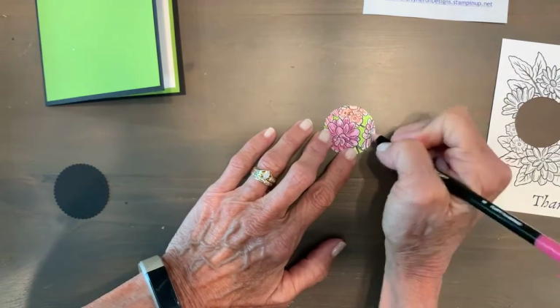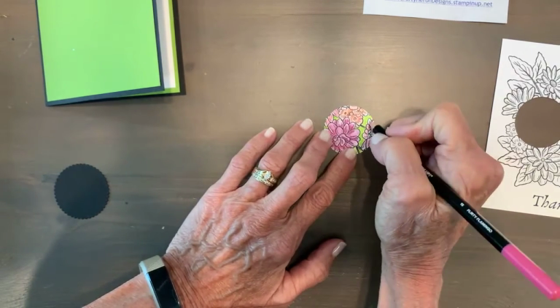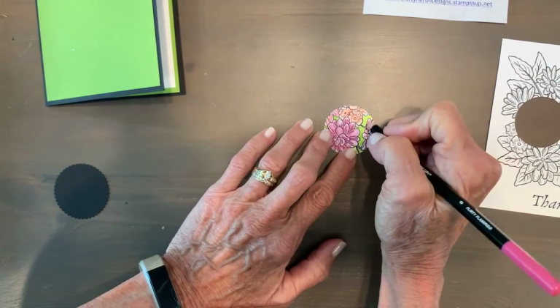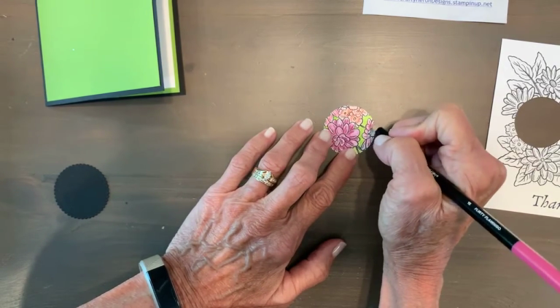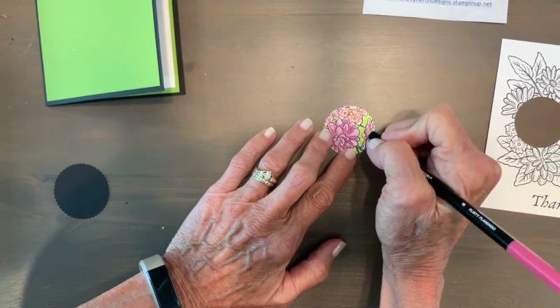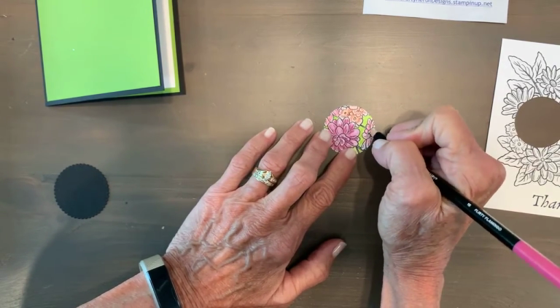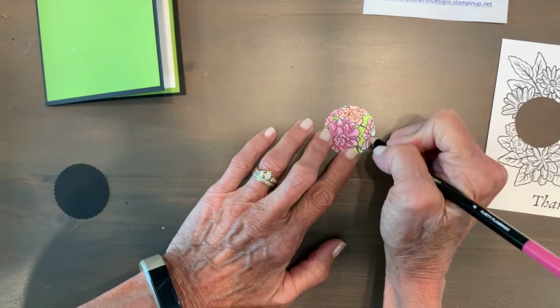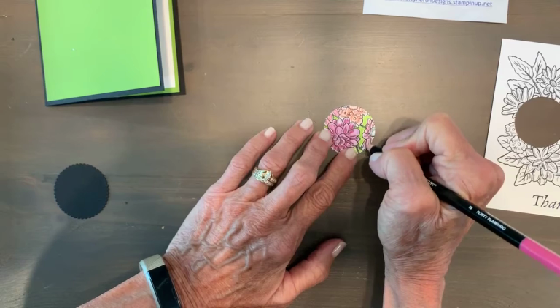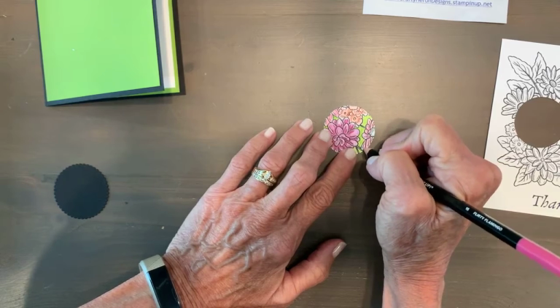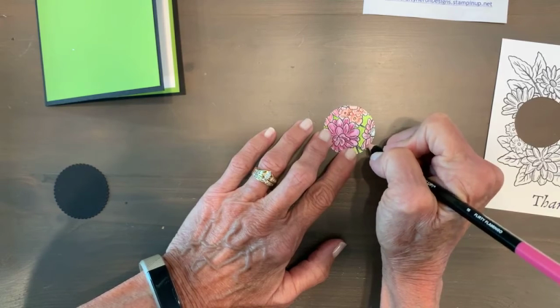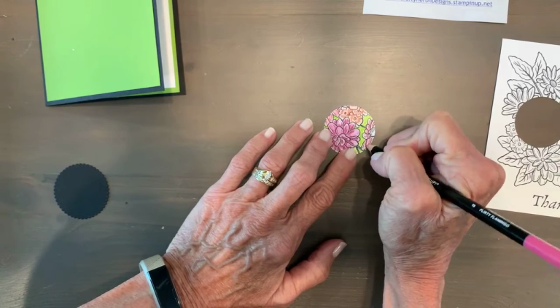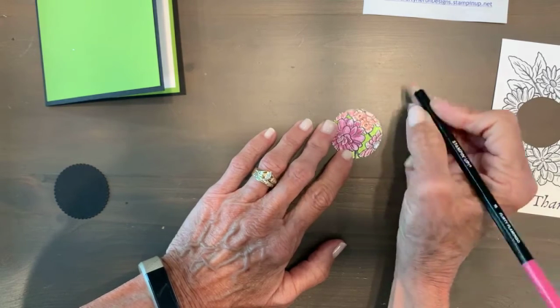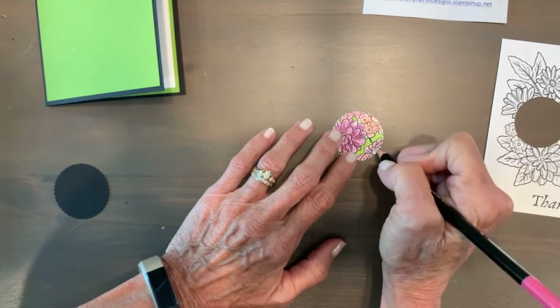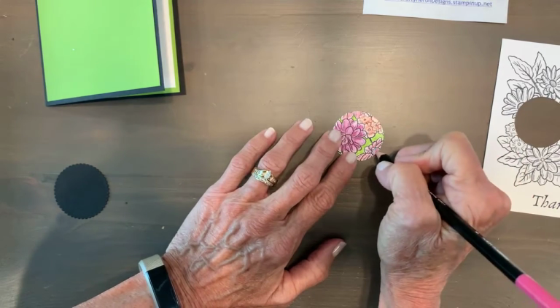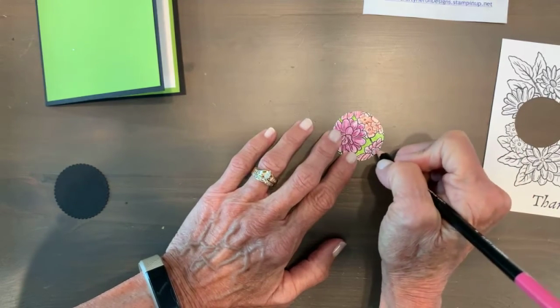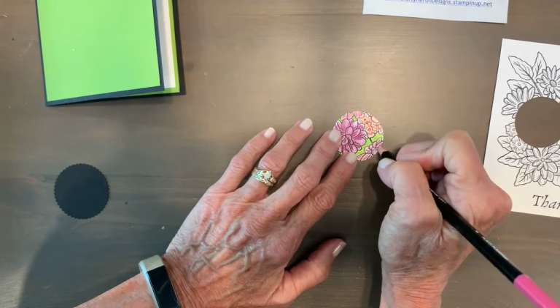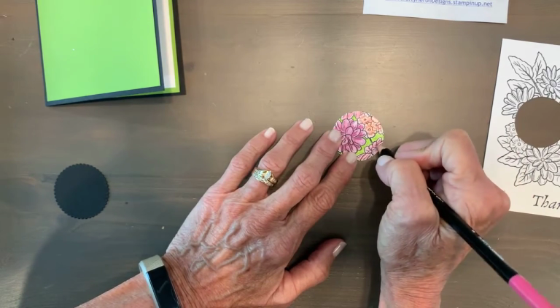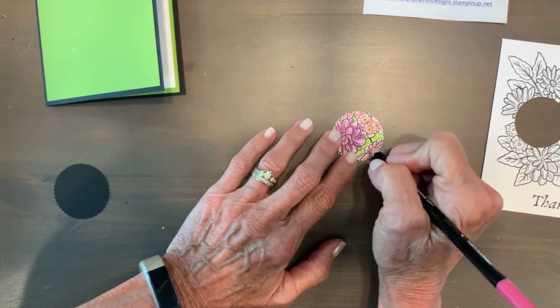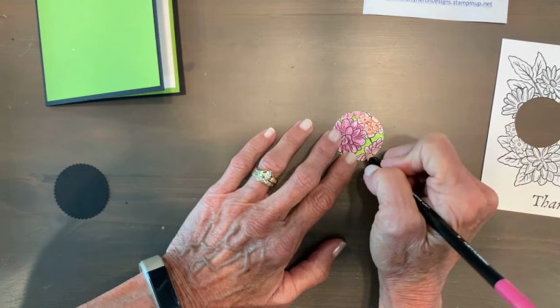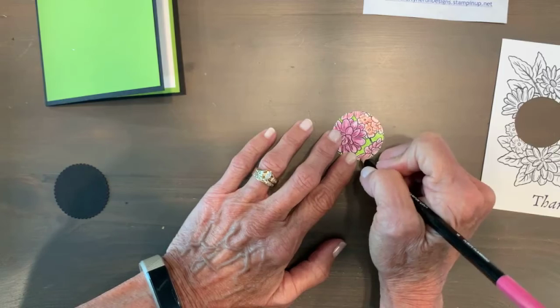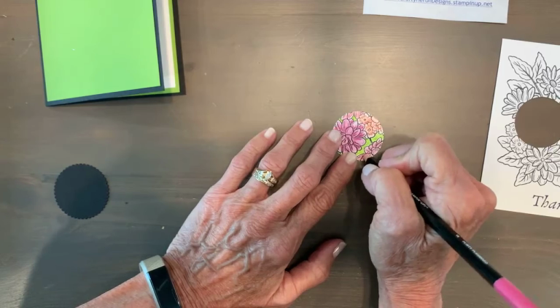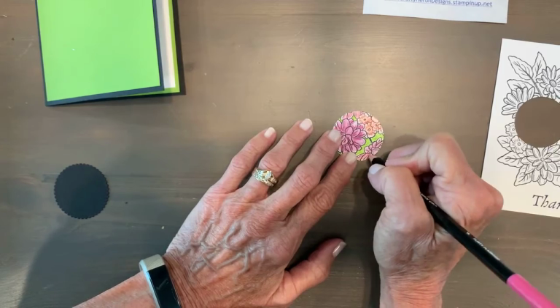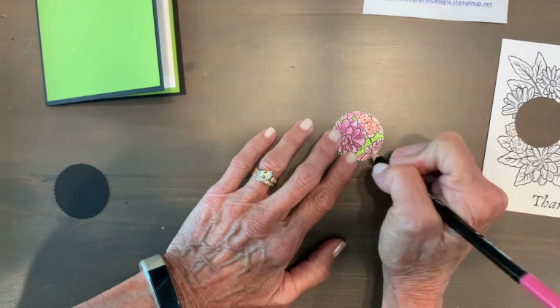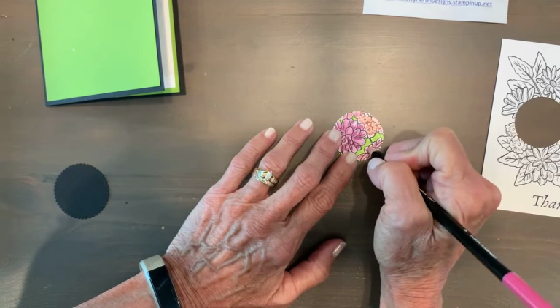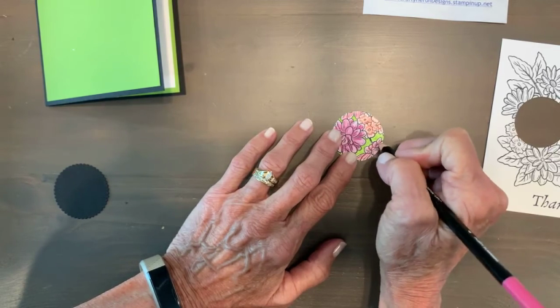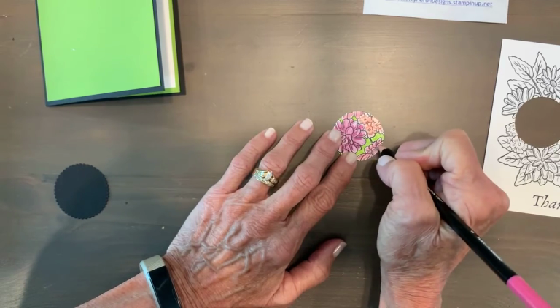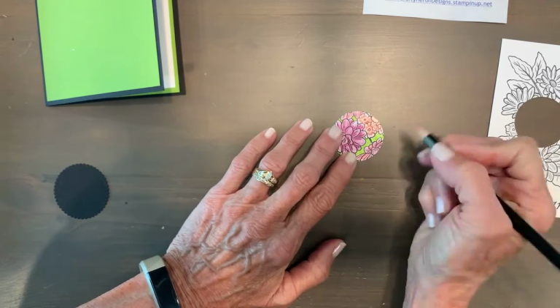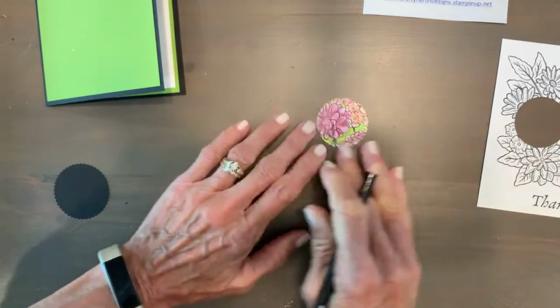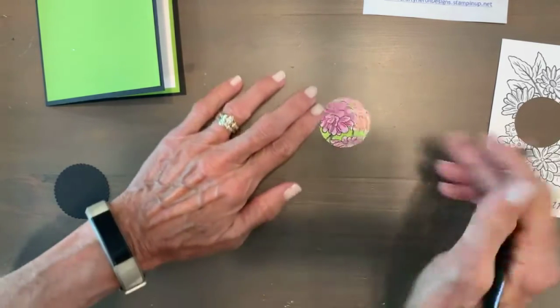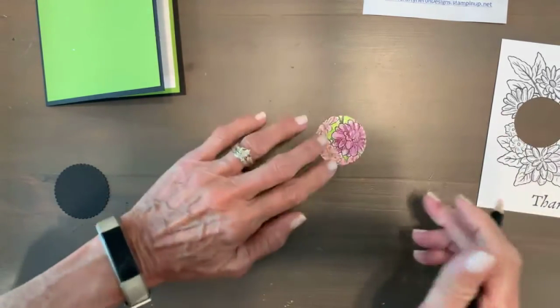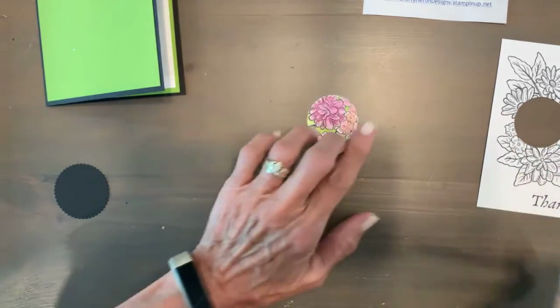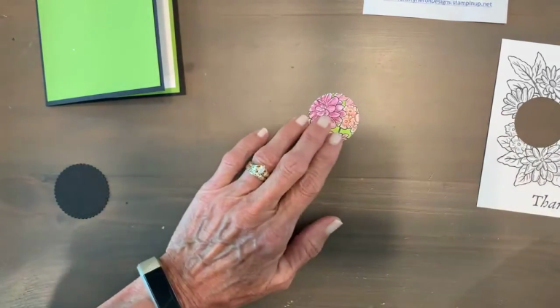Now some pink here, and we are almost done coloring. Coloring is so relaxing, don't you think? When I was young I did a lot of coloring as a girl, so I guess it's not a surprise that here I am doing it again!